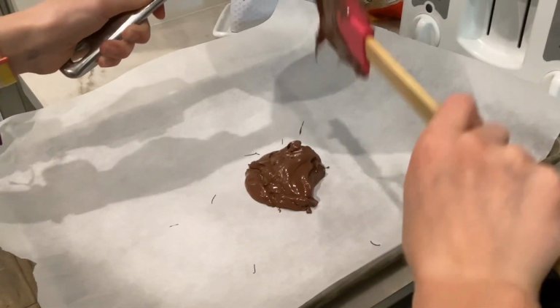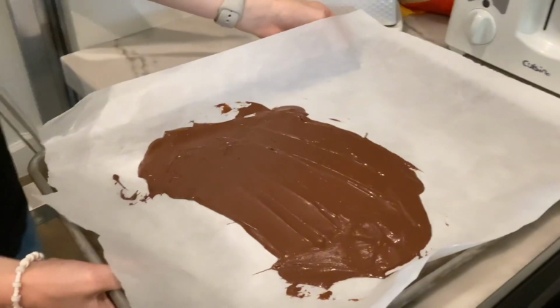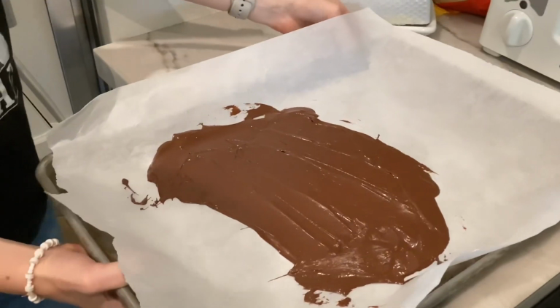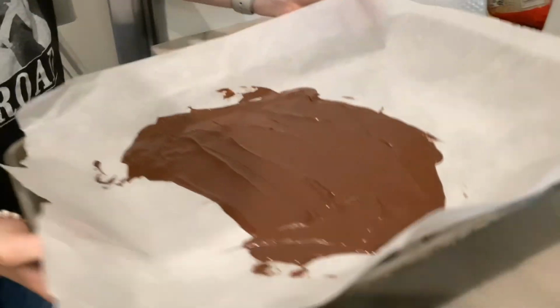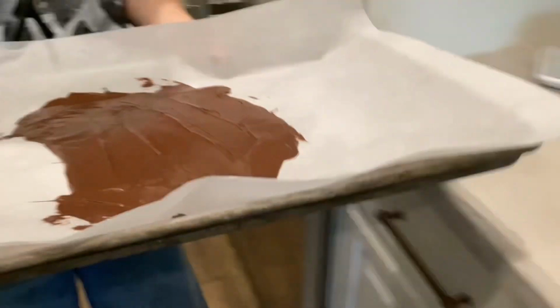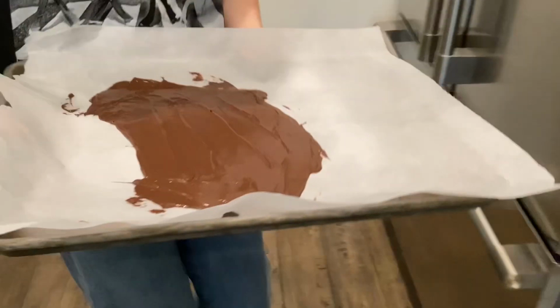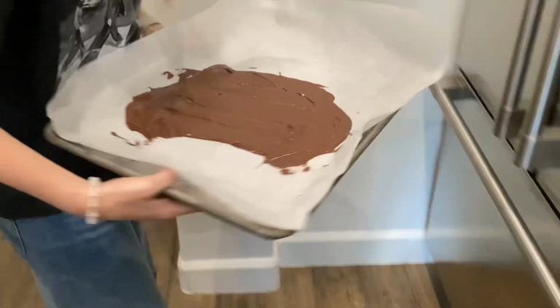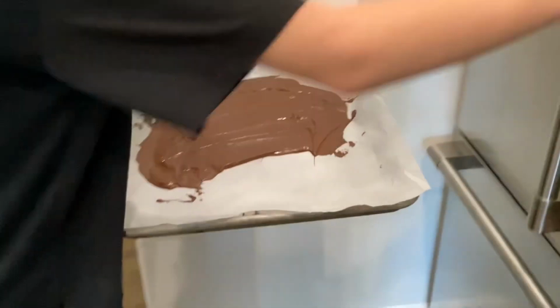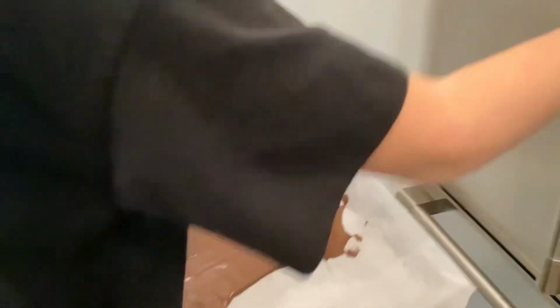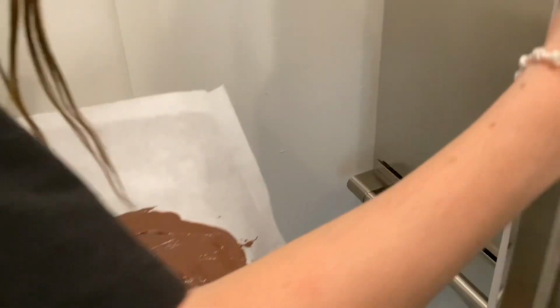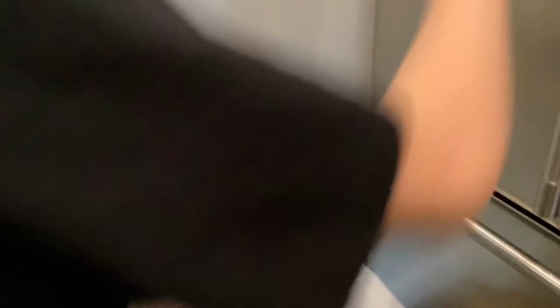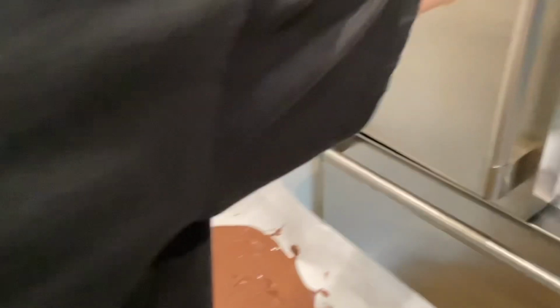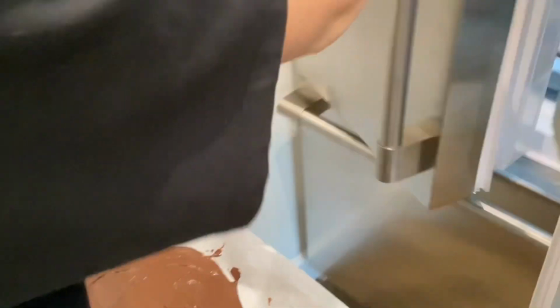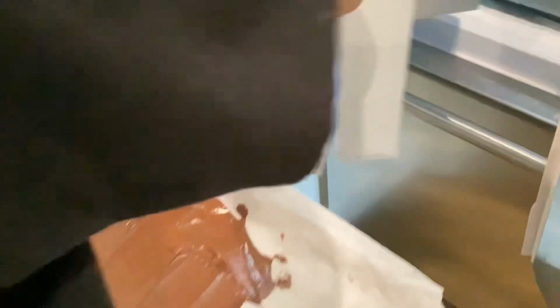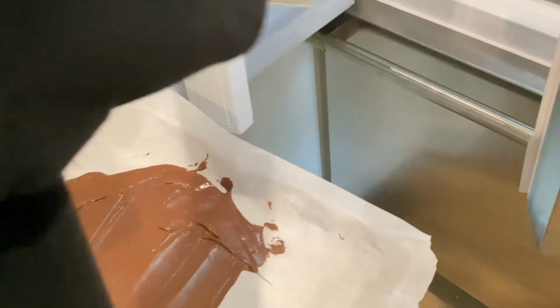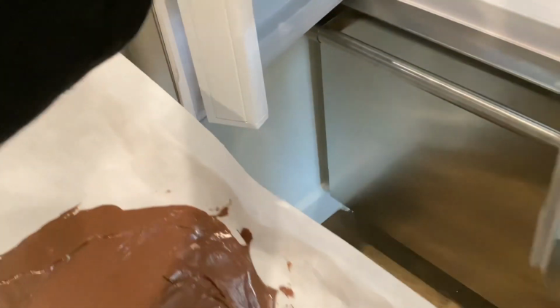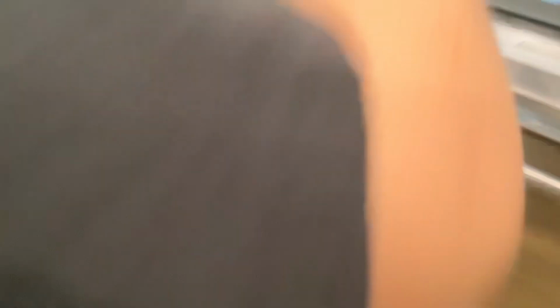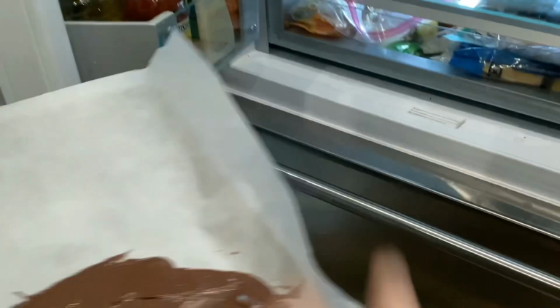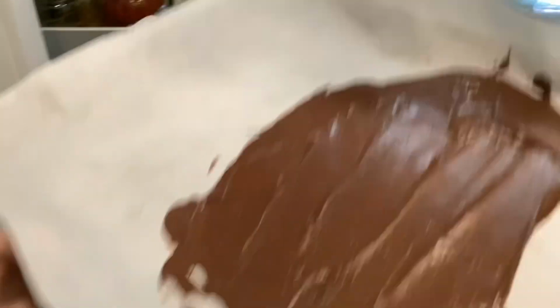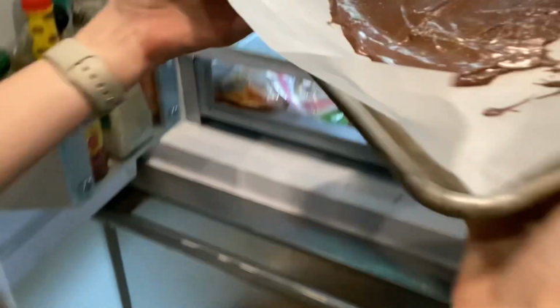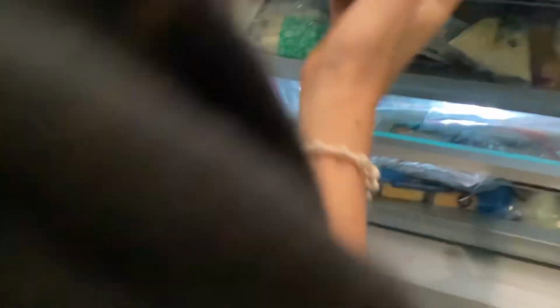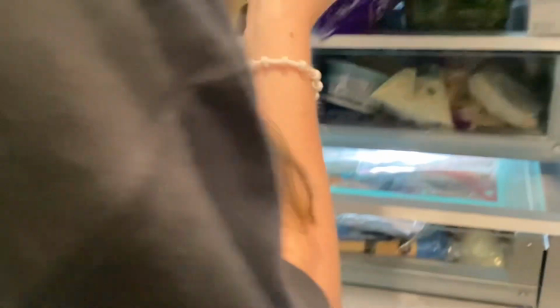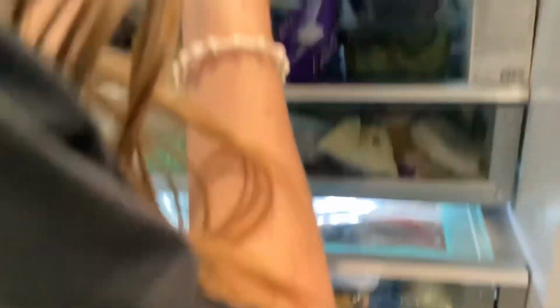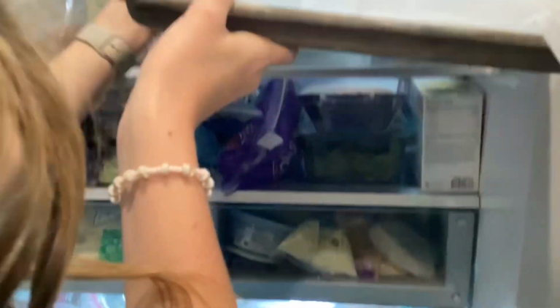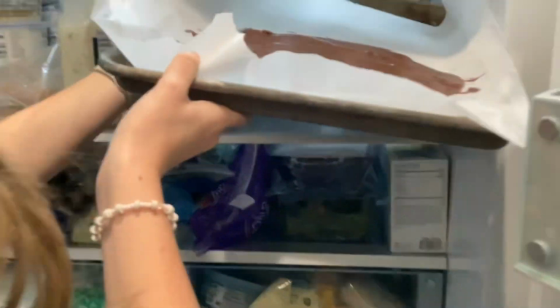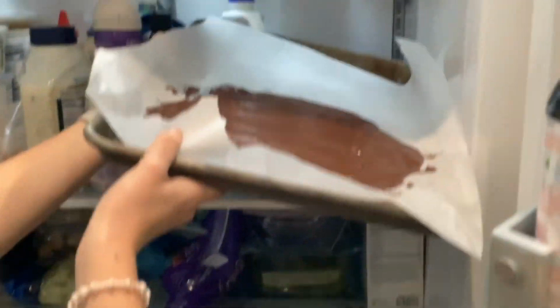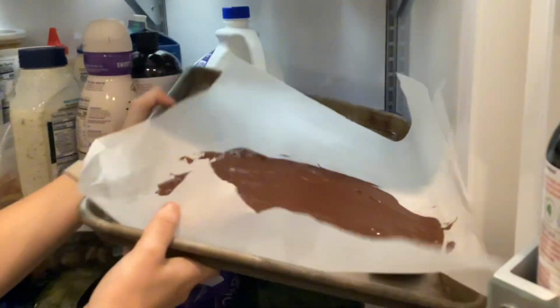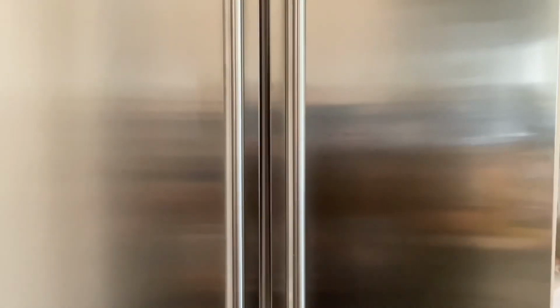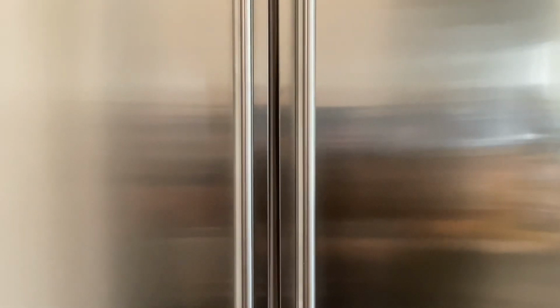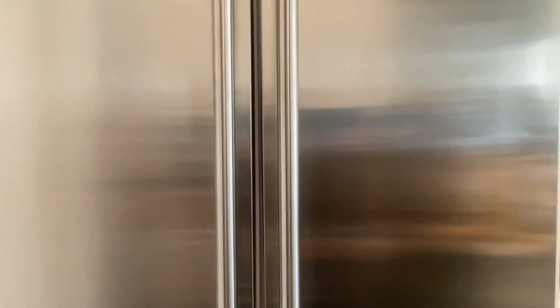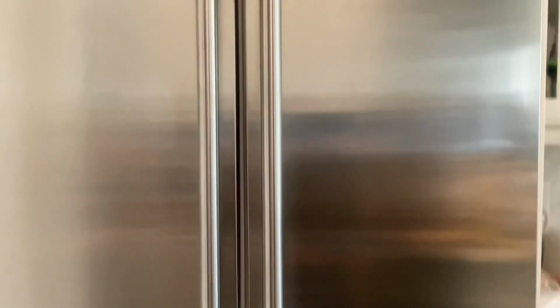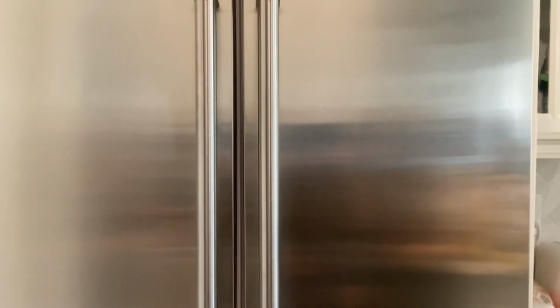Now we cool it in the fridge so we can eat it. Uh oh, there's no spice. That wasn't it, just put it in. And we cool for 30 minutes.